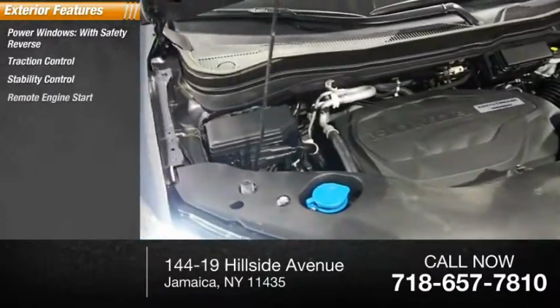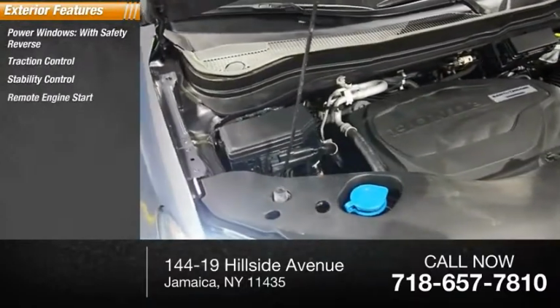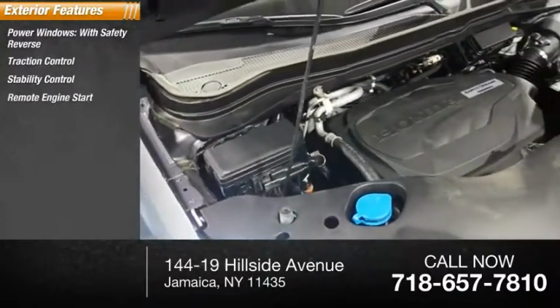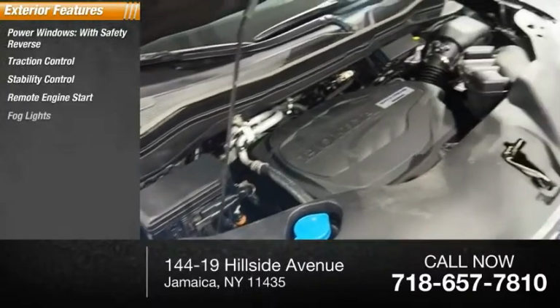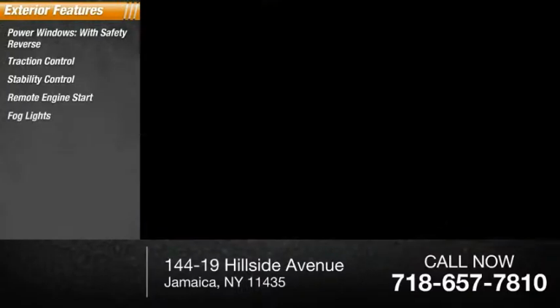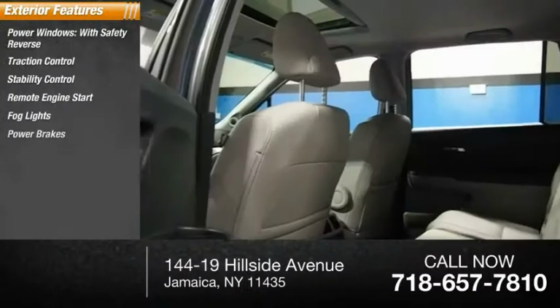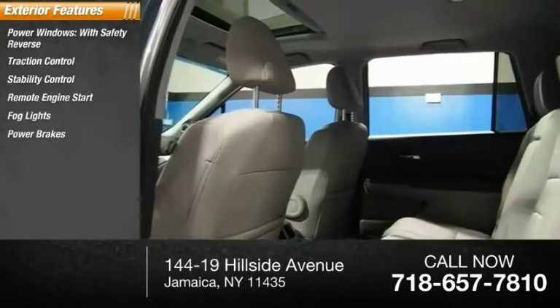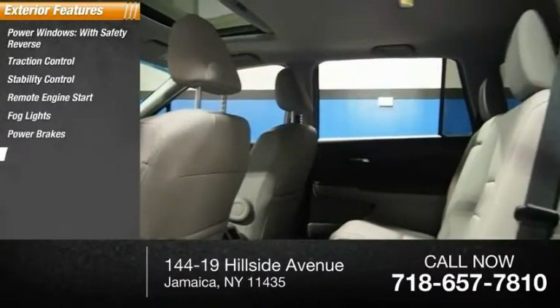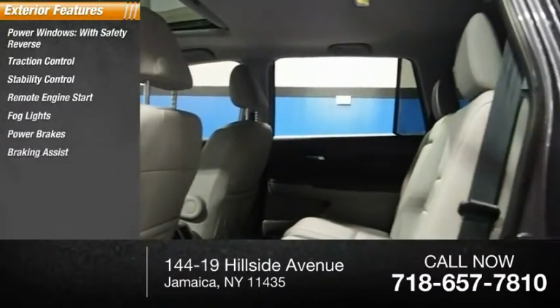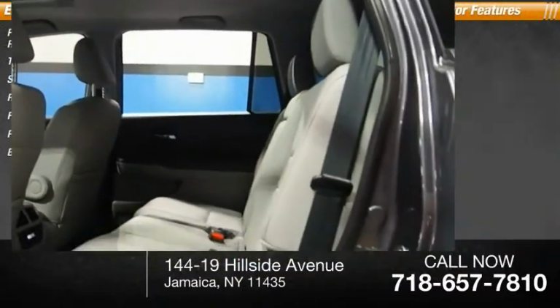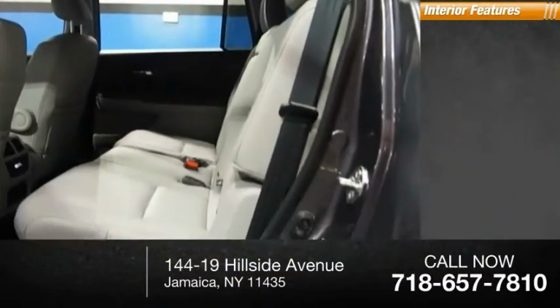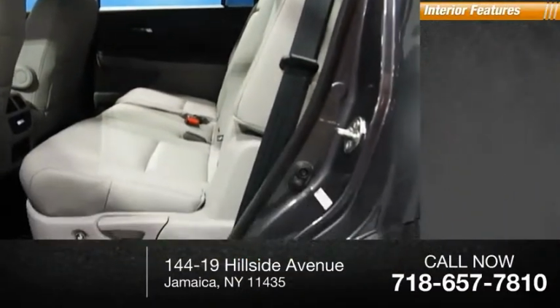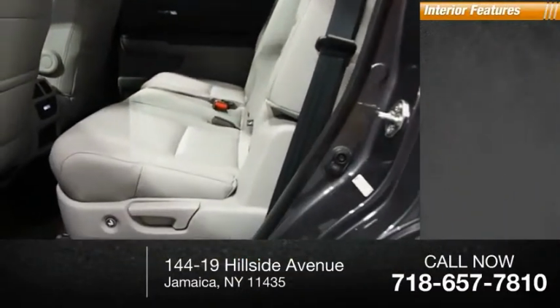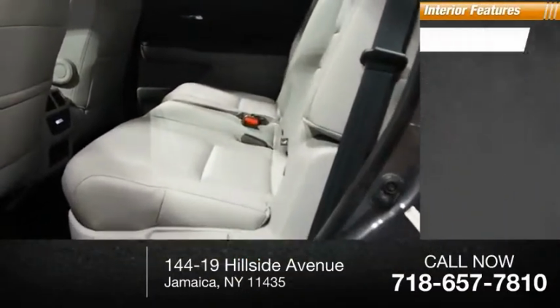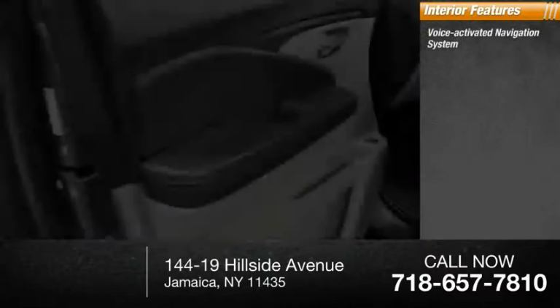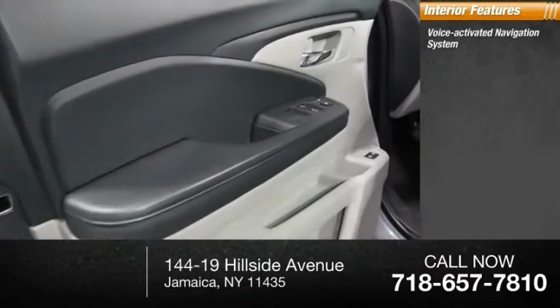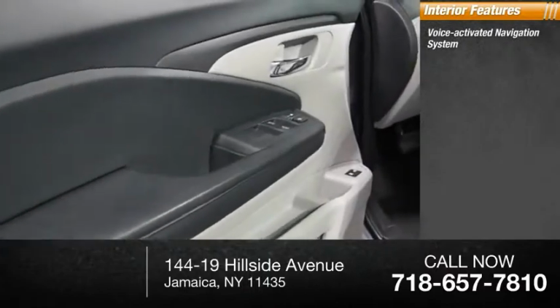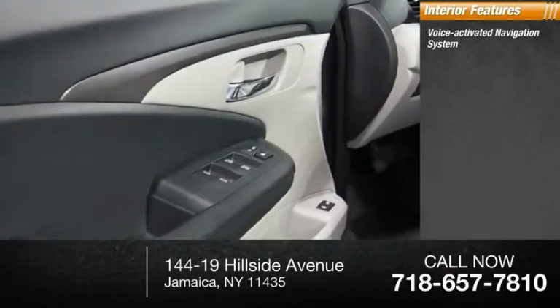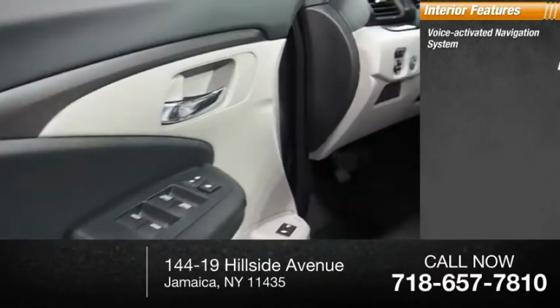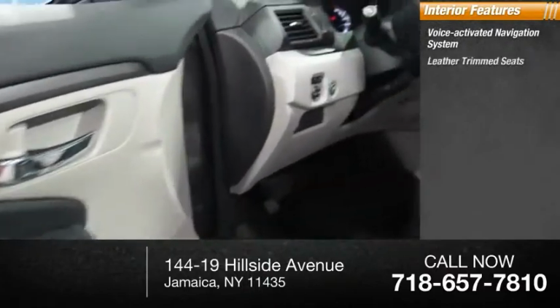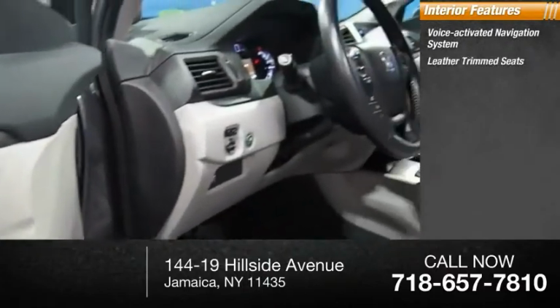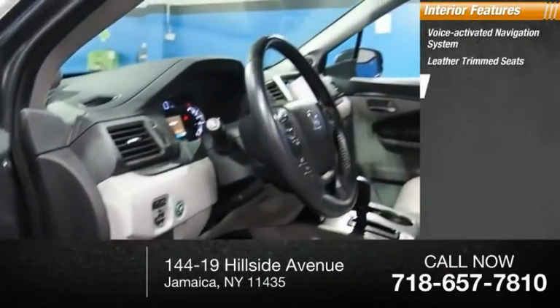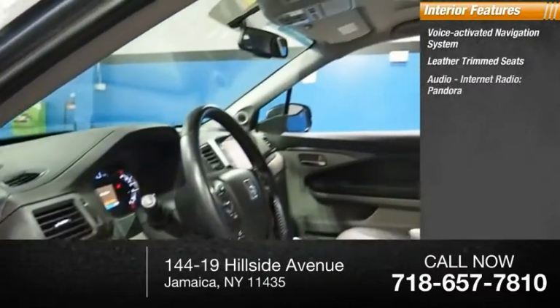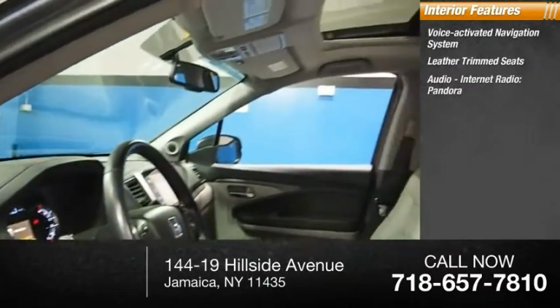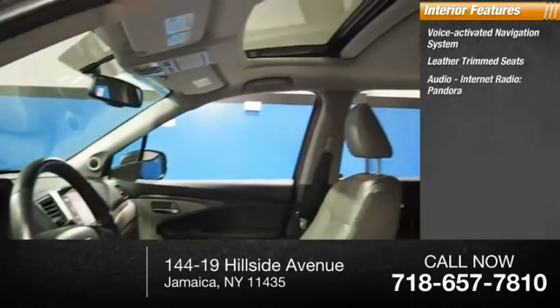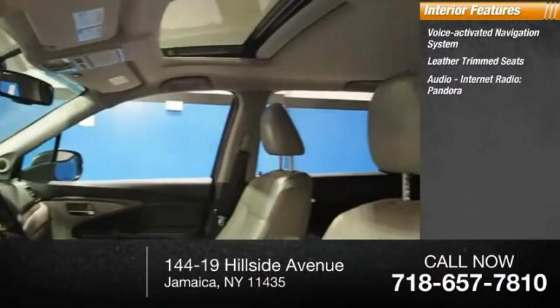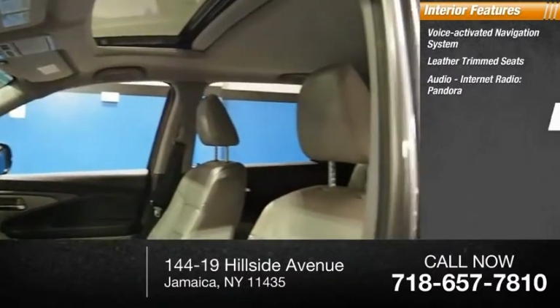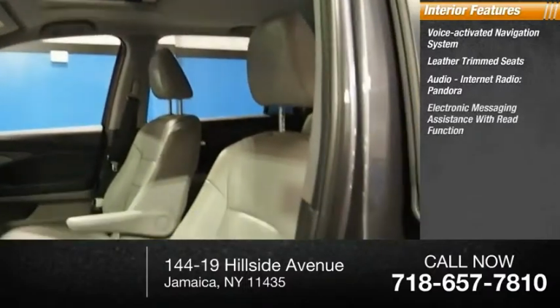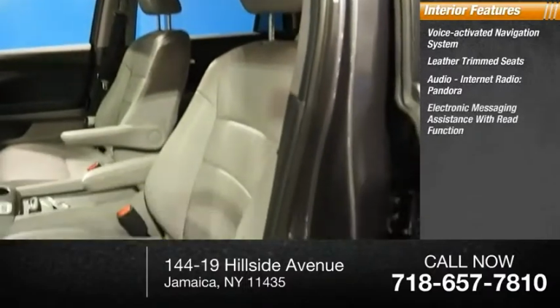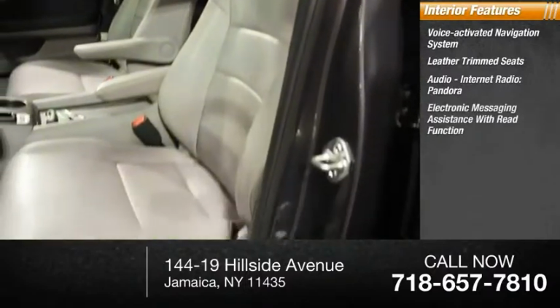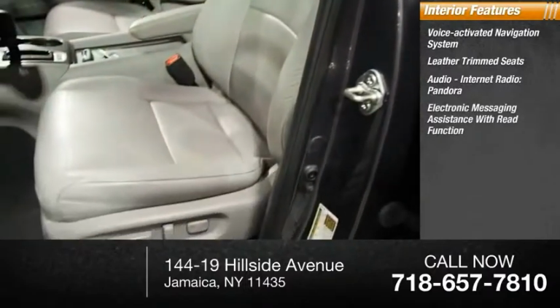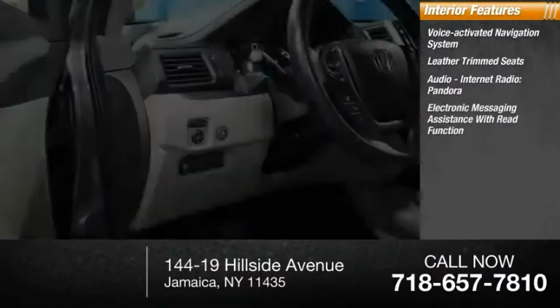Remote engine start, fog lights, power brakes, braking assist. Inside you'll find a voice-activated navigation system, leather trim seats, audio, internet radio, Pandora, and electronic messaging assistance with read function.